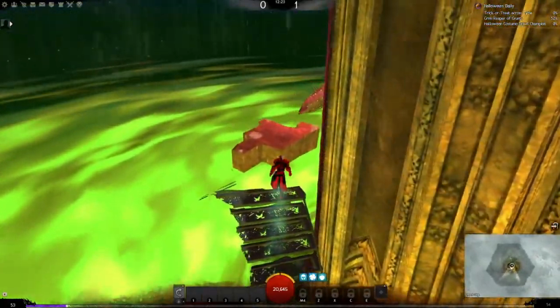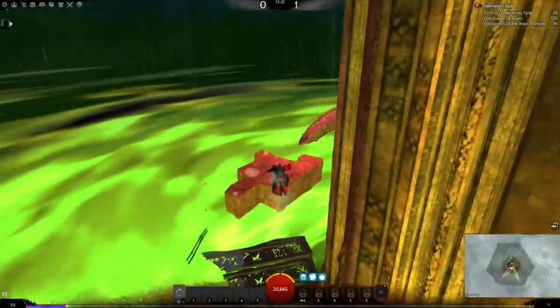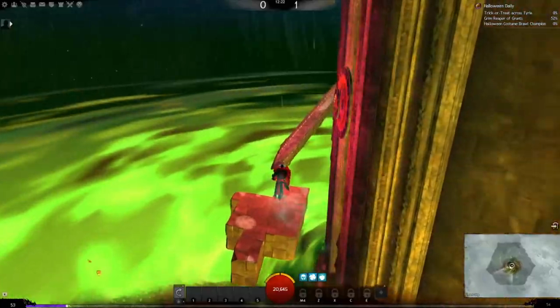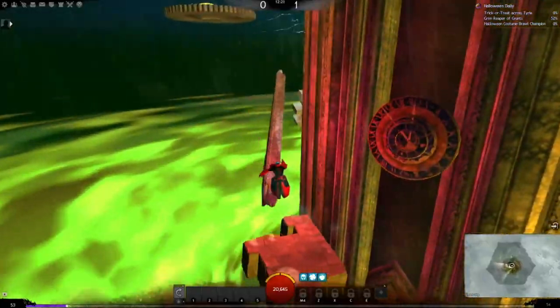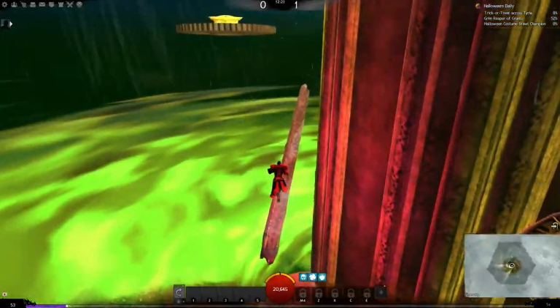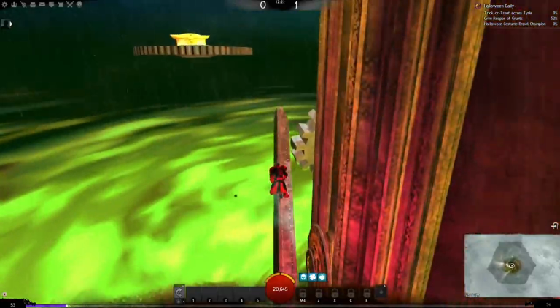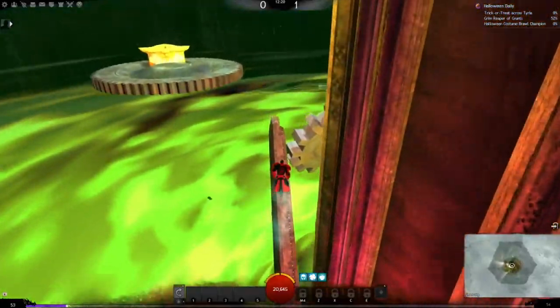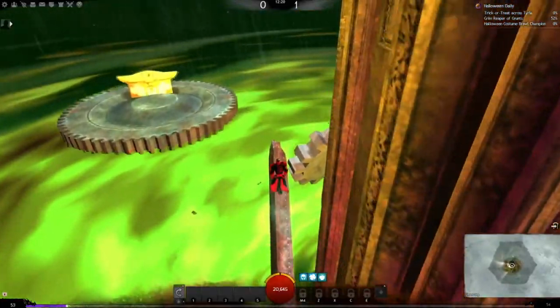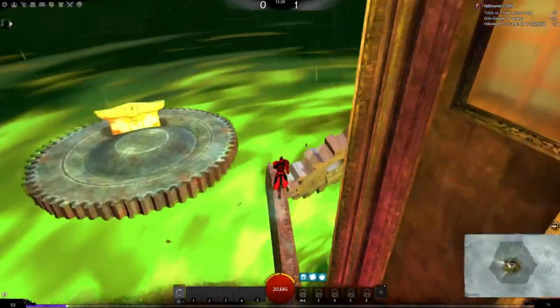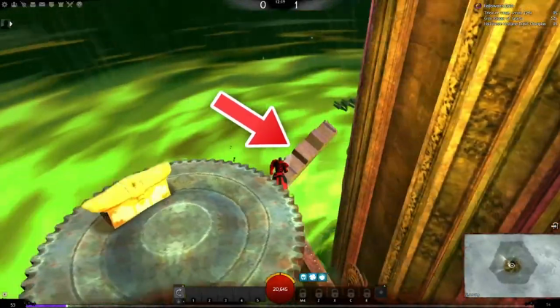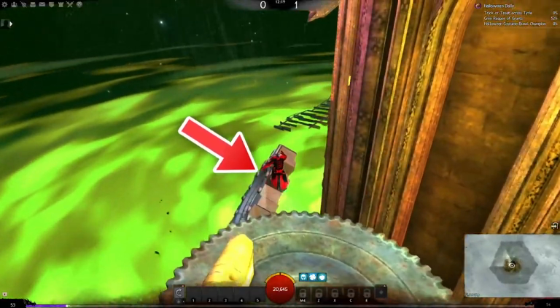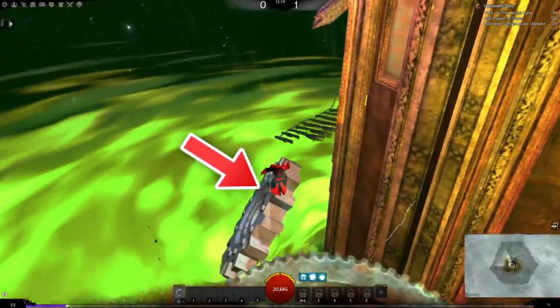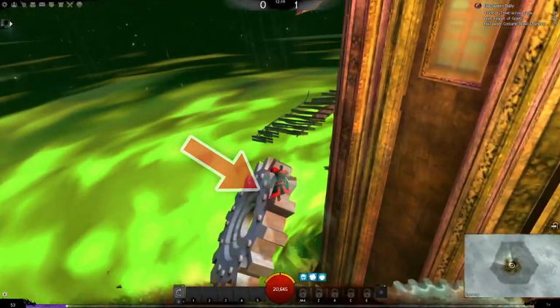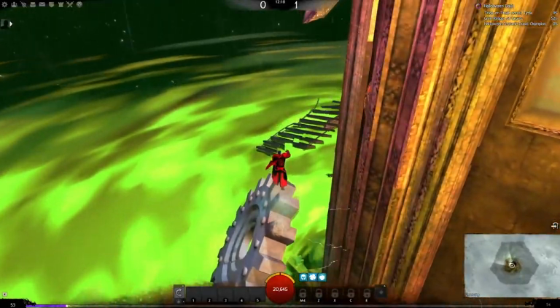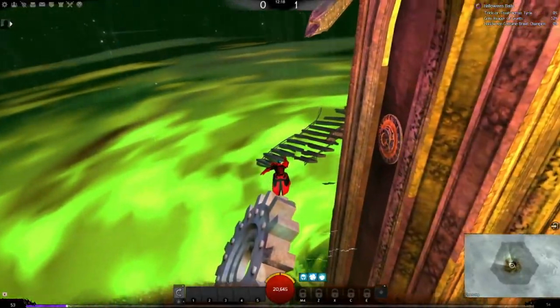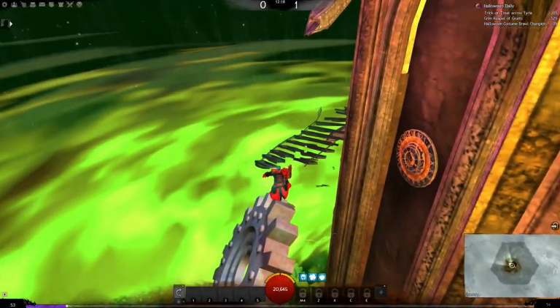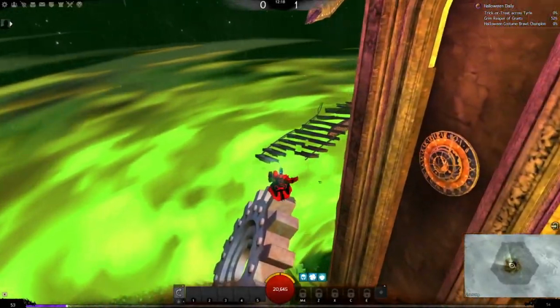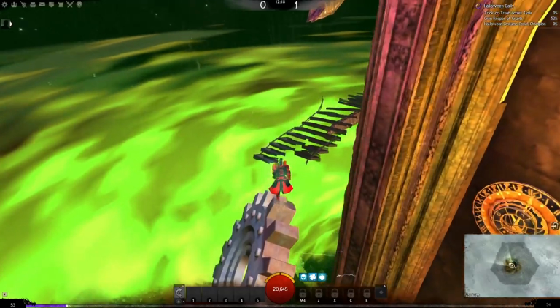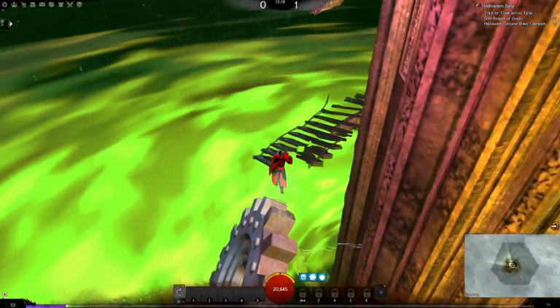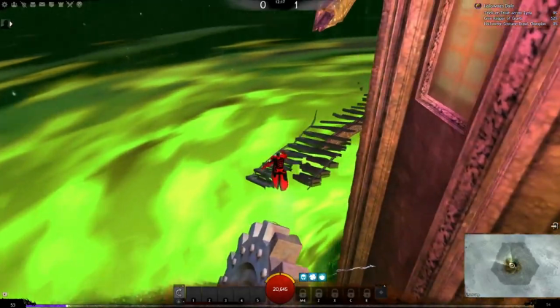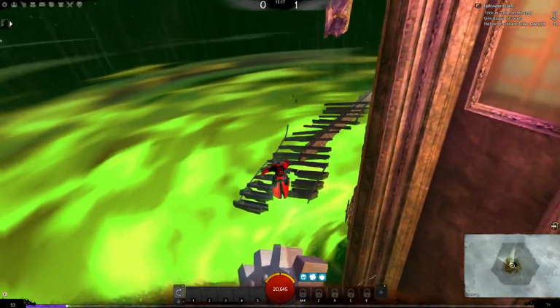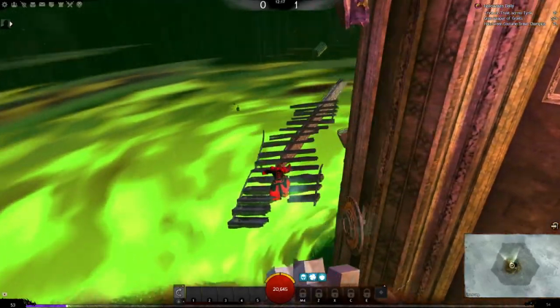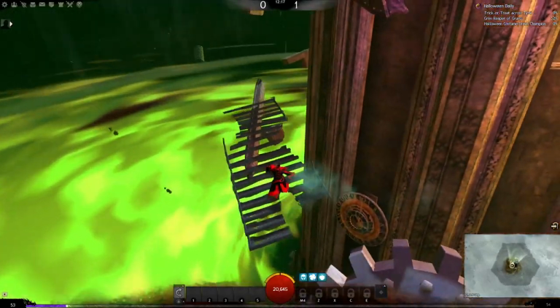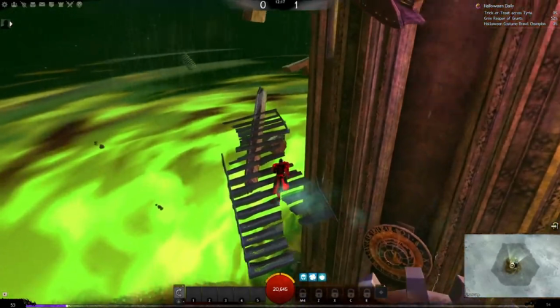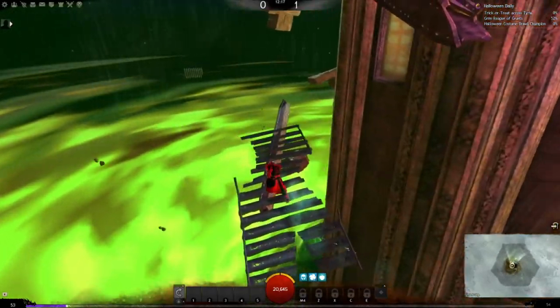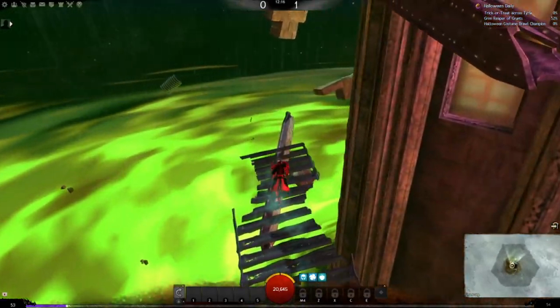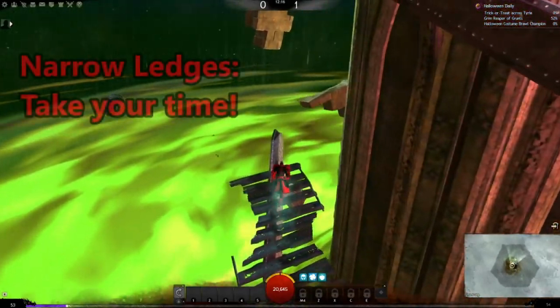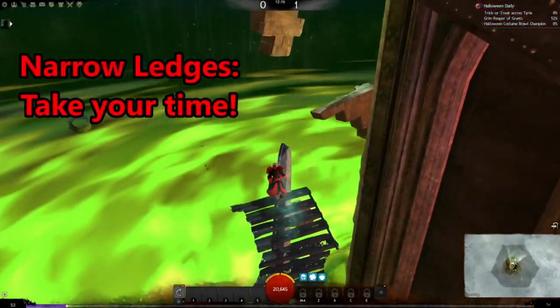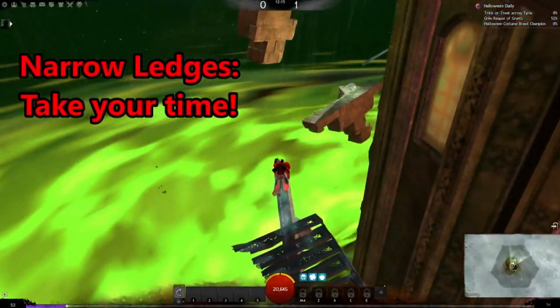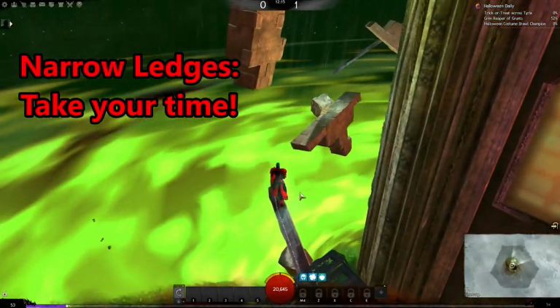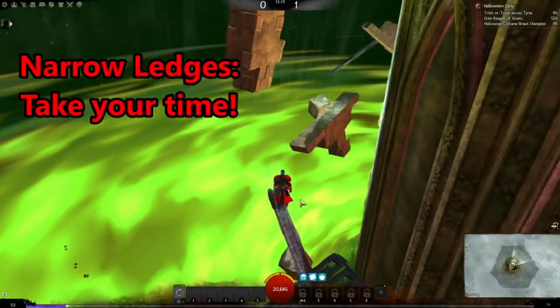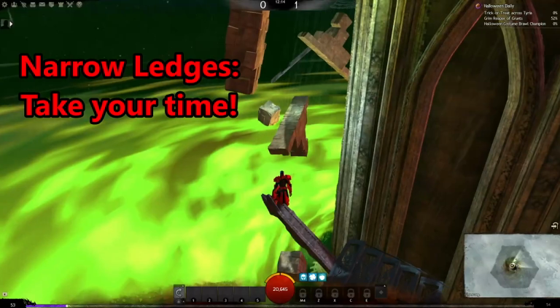Take your time up this narrow path and aim for this point on the gear to guarantee the landing. It'll take one to two jumps to get over the gear and then onto this staircase. Slow down a bit here to make sure that your jumps are planned carefully.